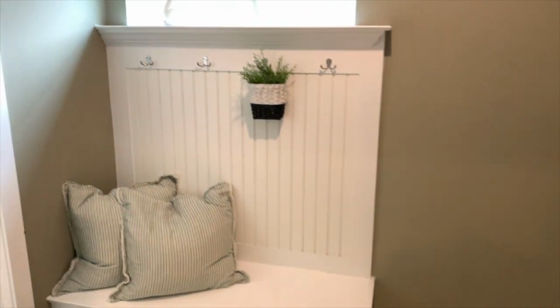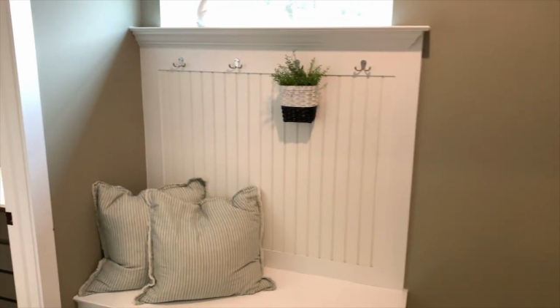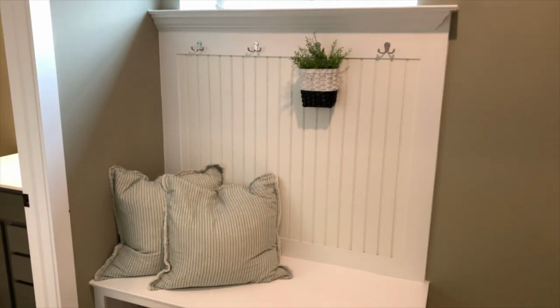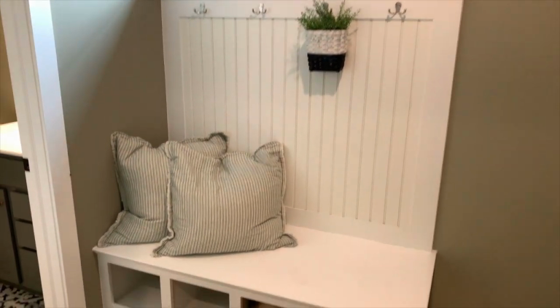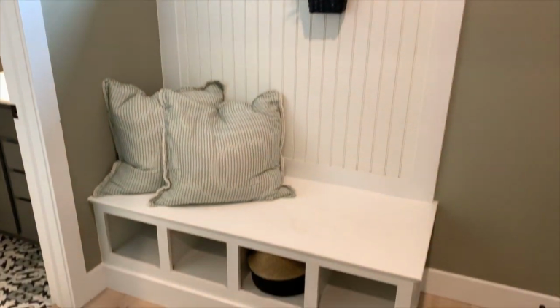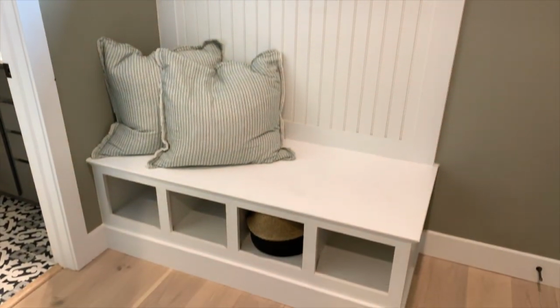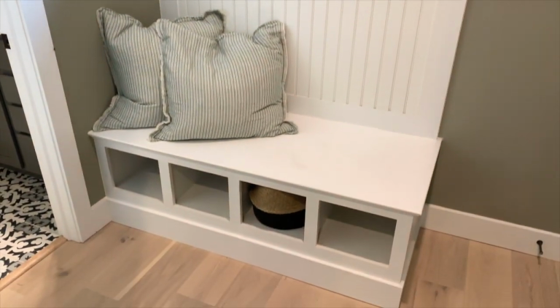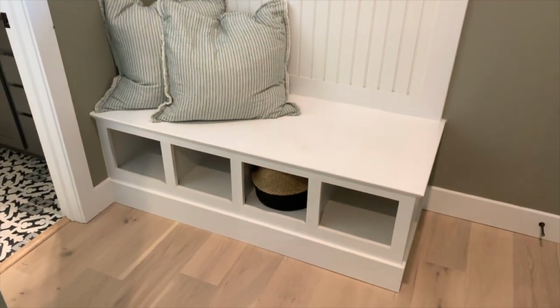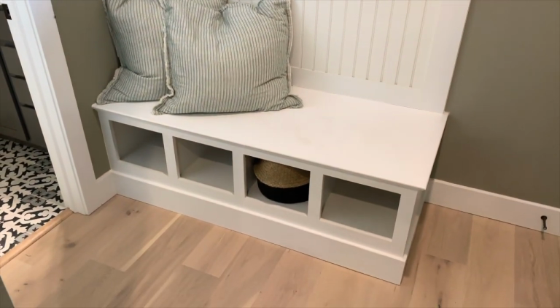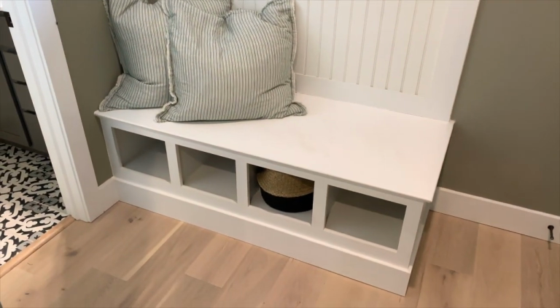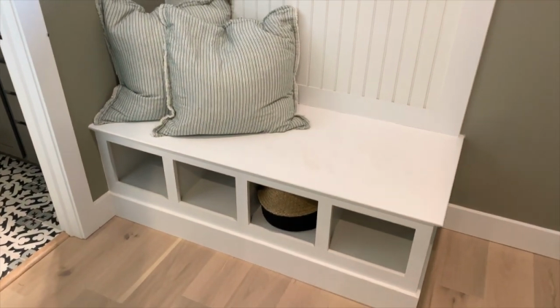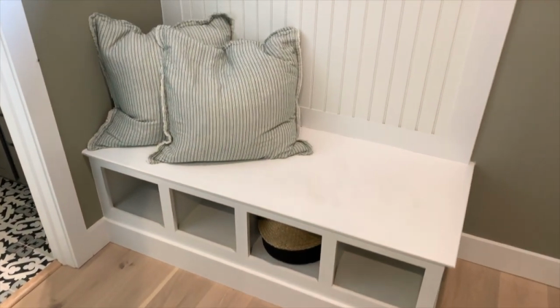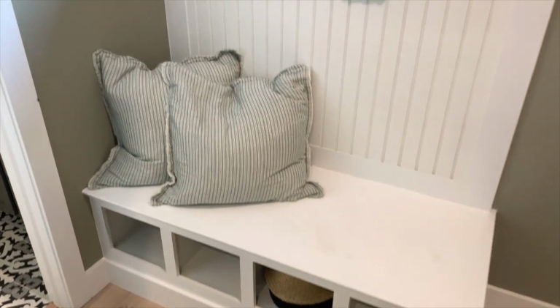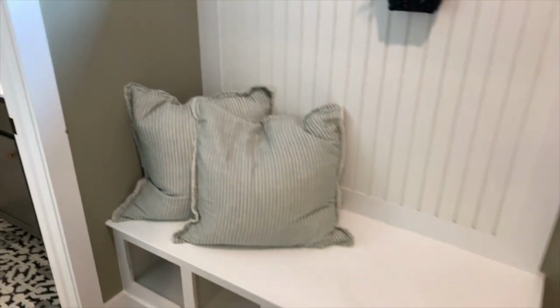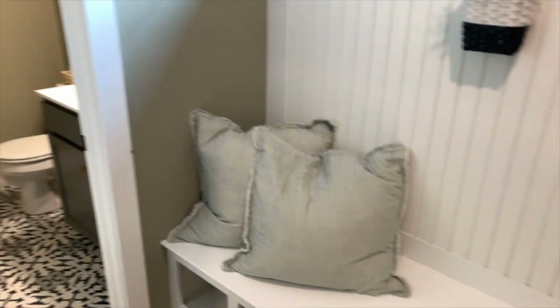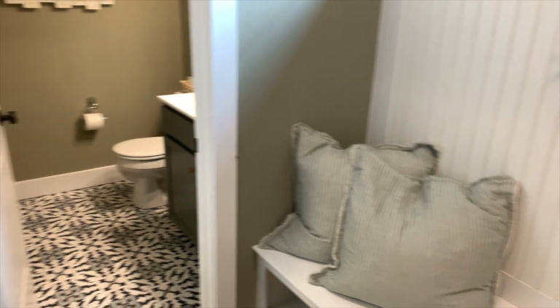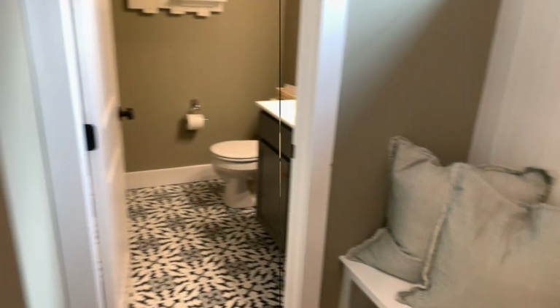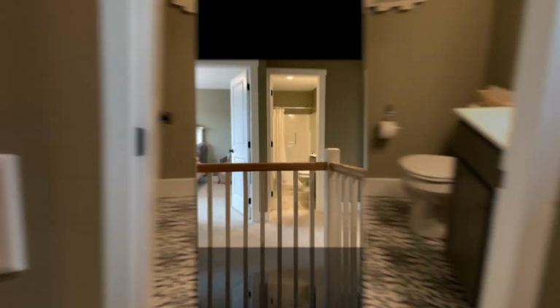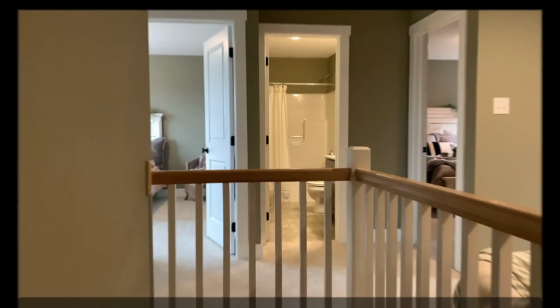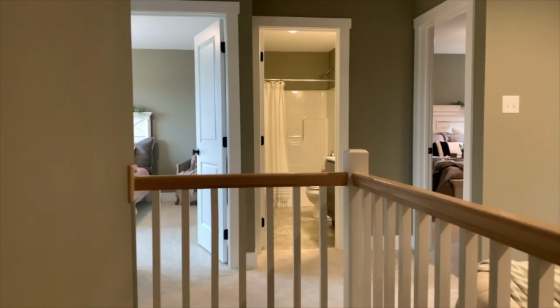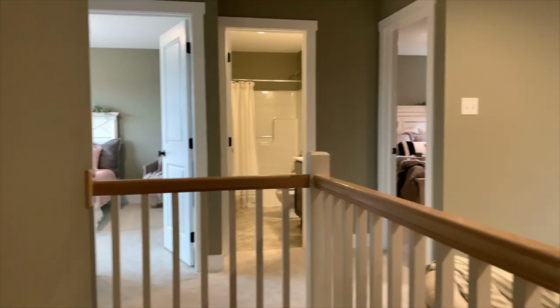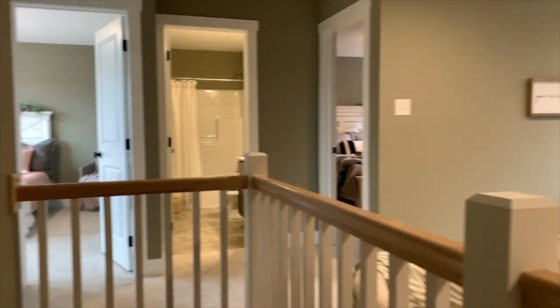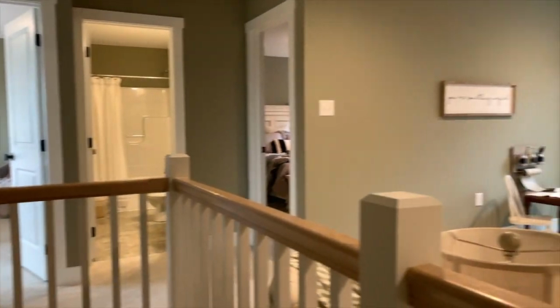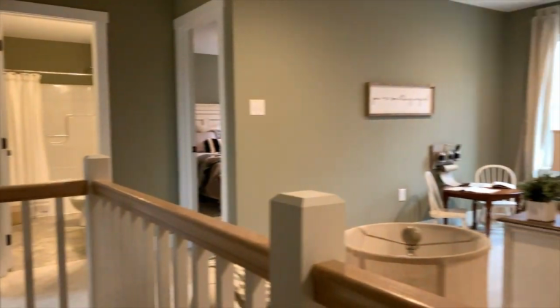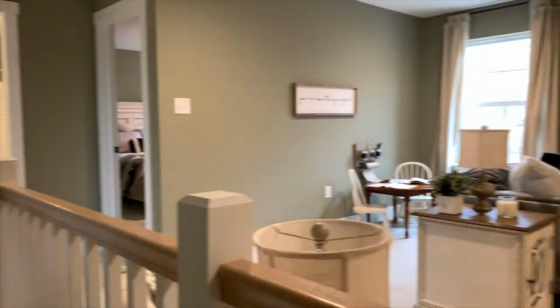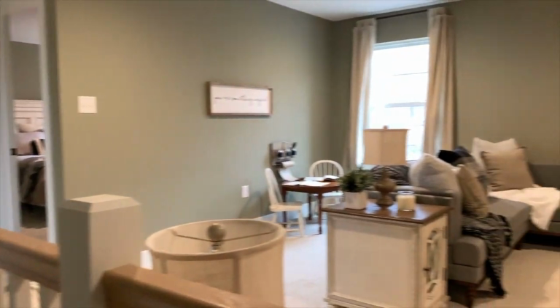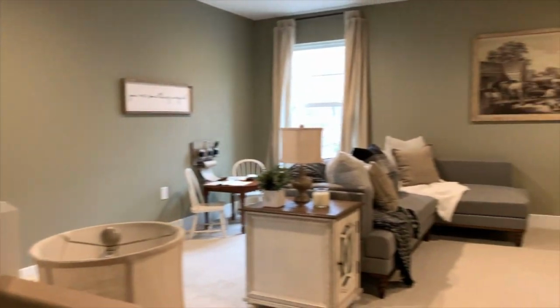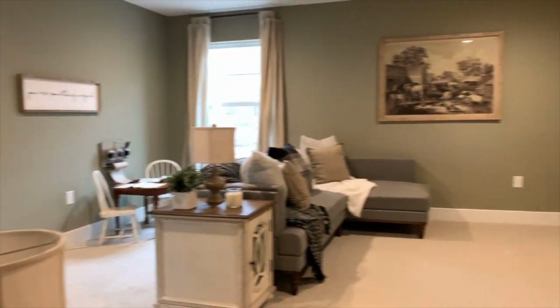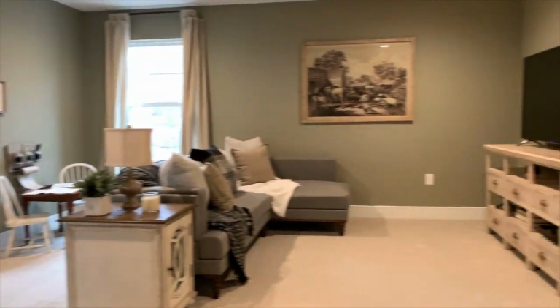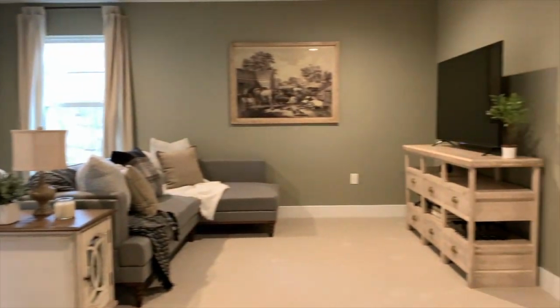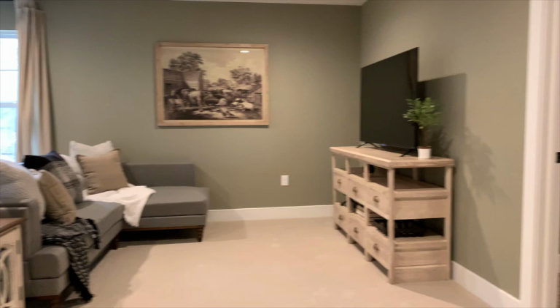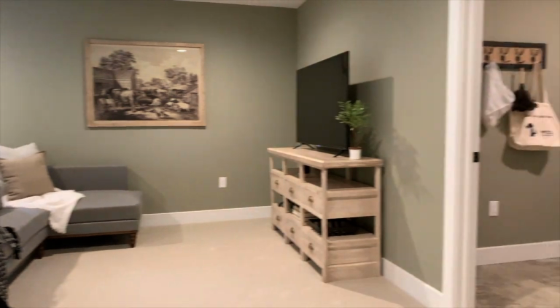We have this great loft area right at the top of the steps that could also be turned into a fourth bedroom.